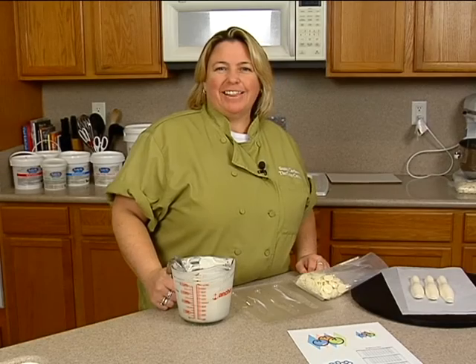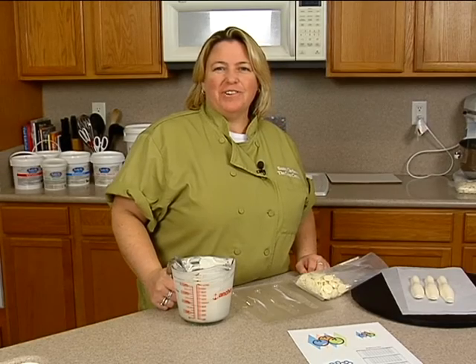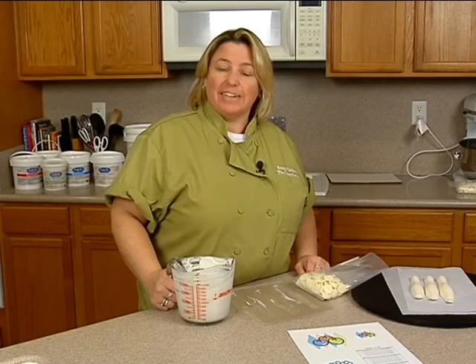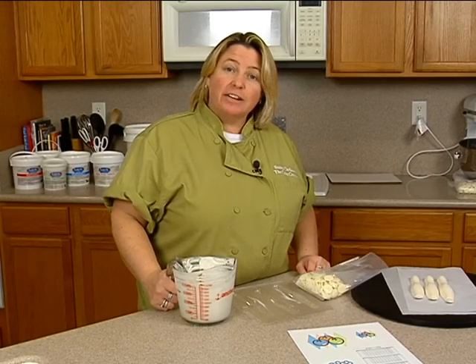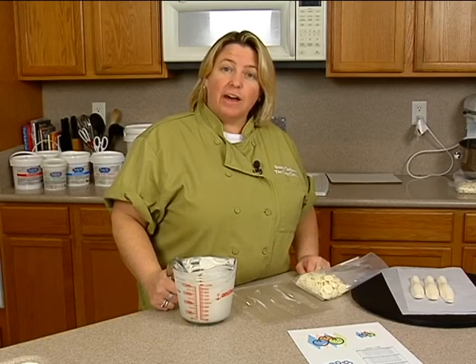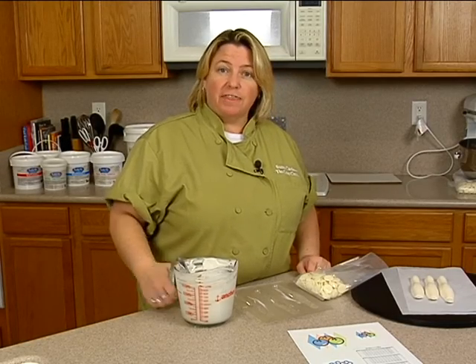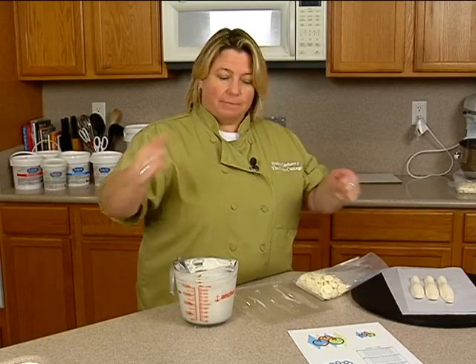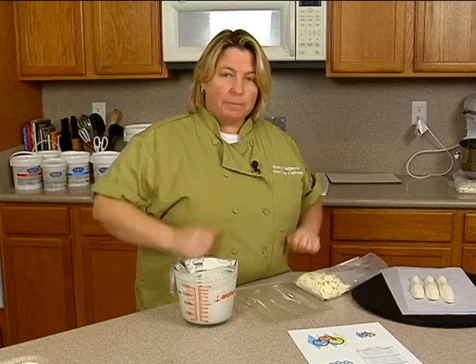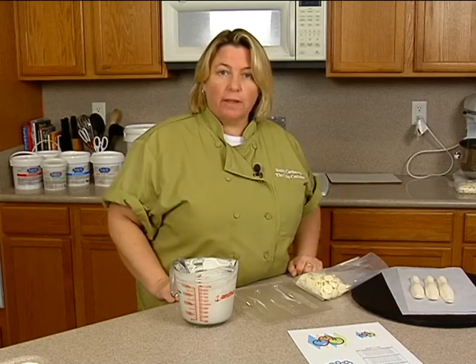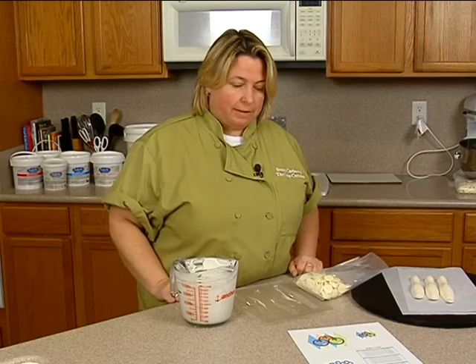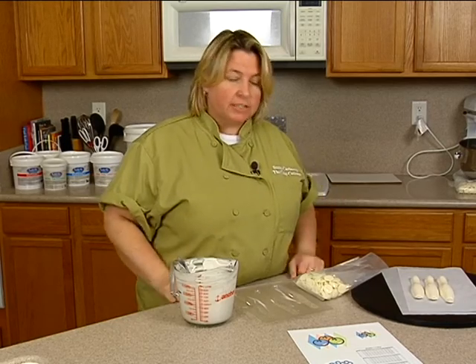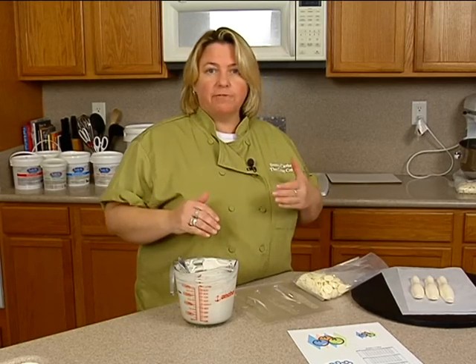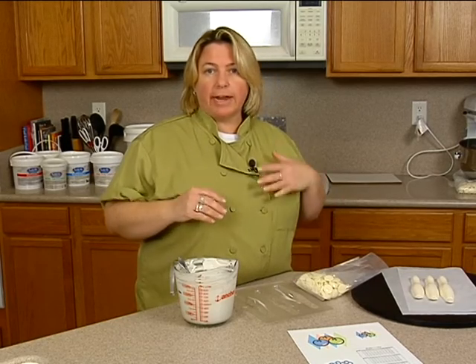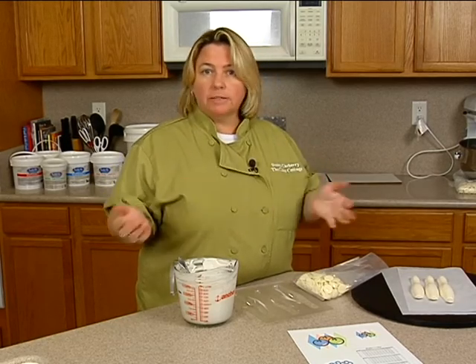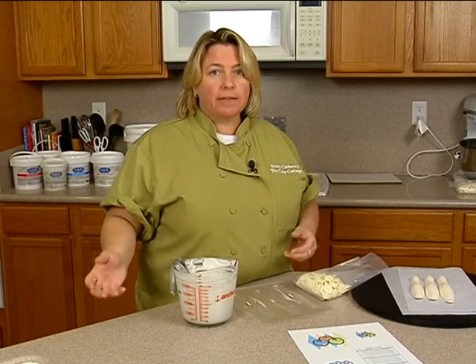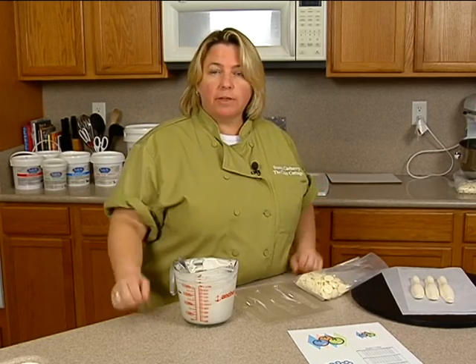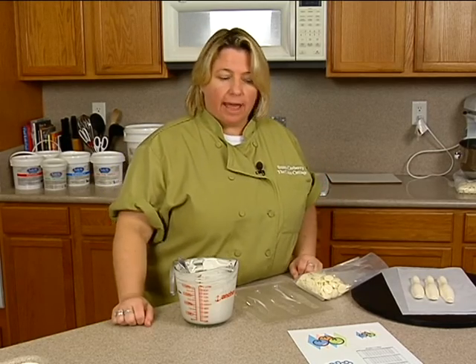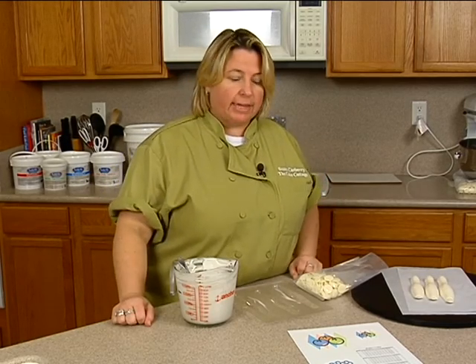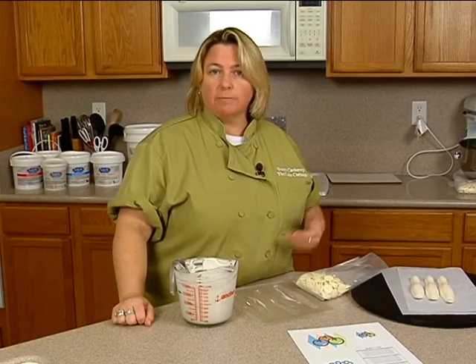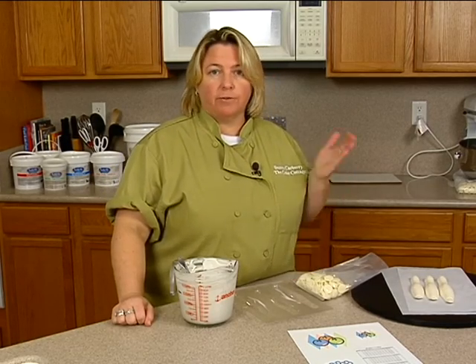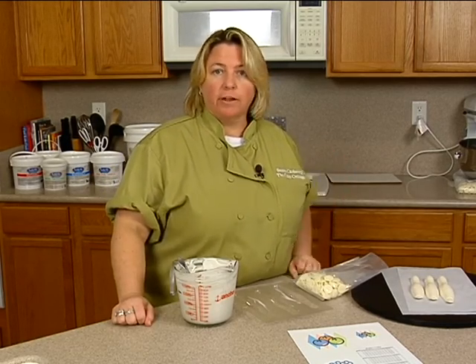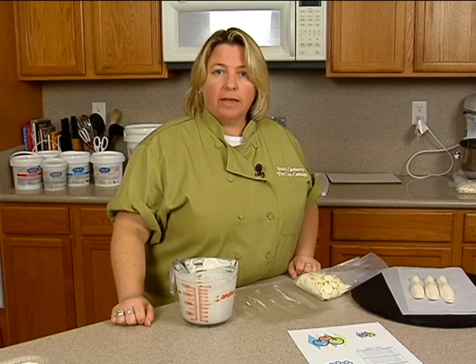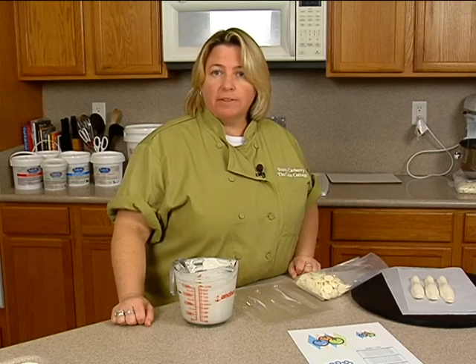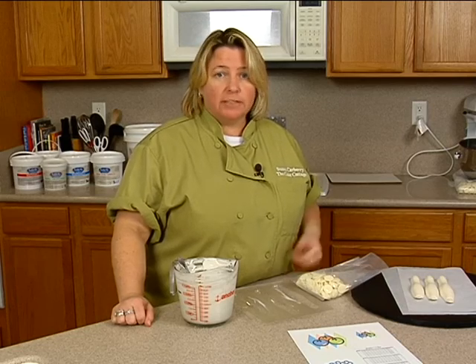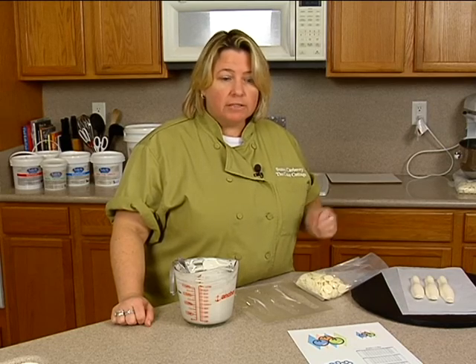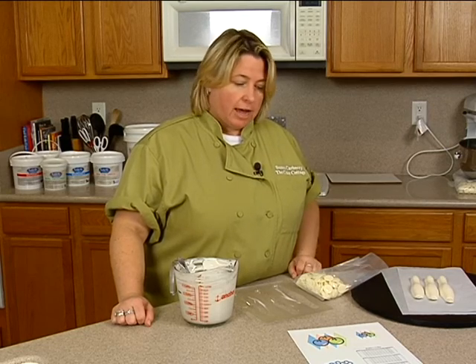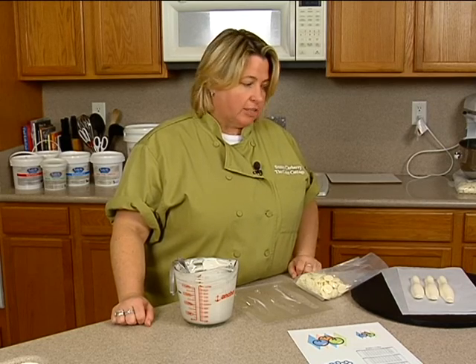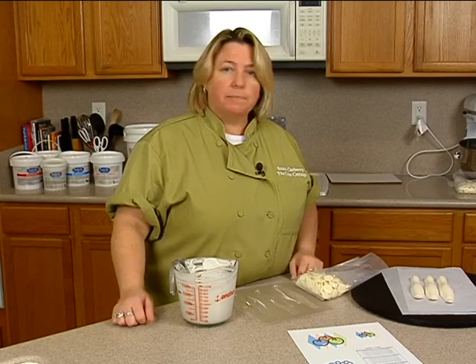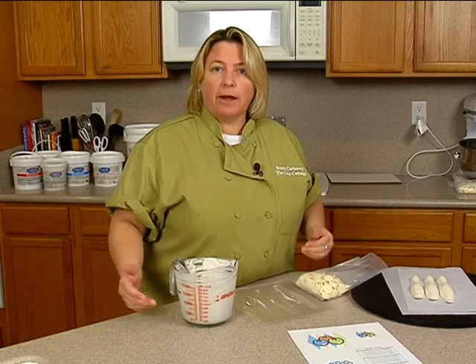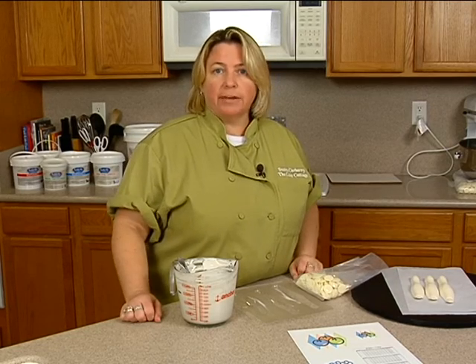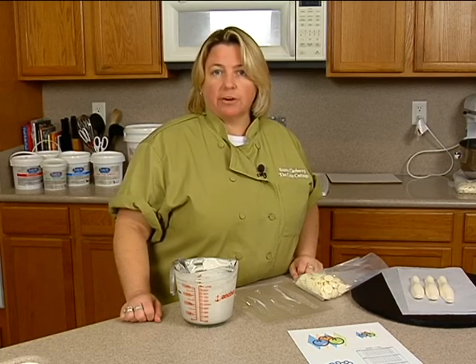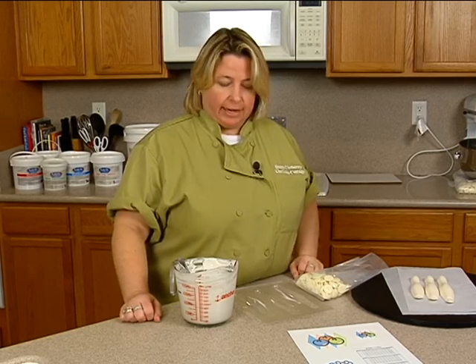Hello everyone. Today we're going to do a fun theme — it's going to be a bowling theme. This could be for a kids party at the bowling alley, and it could be for male, female, or adult. It just kind of depends how you end up decorating it.